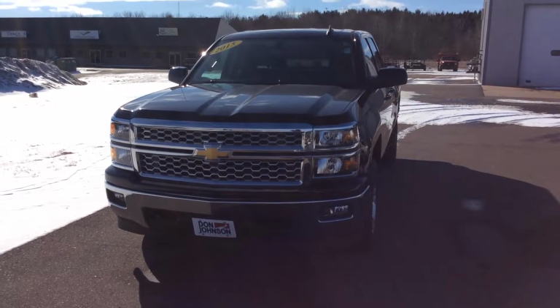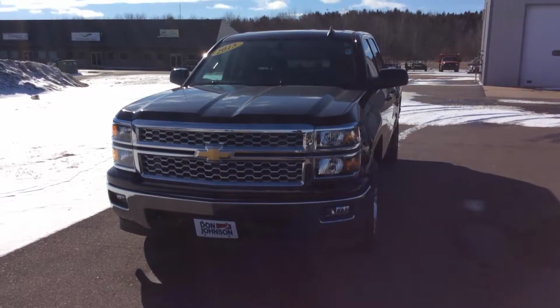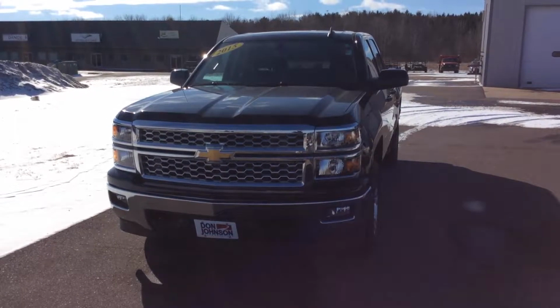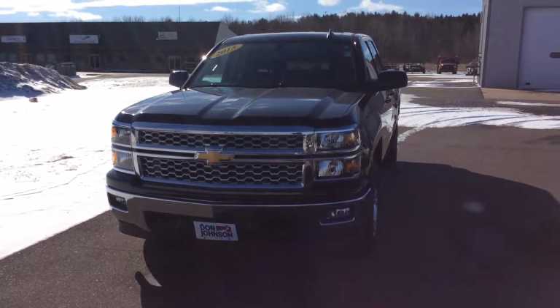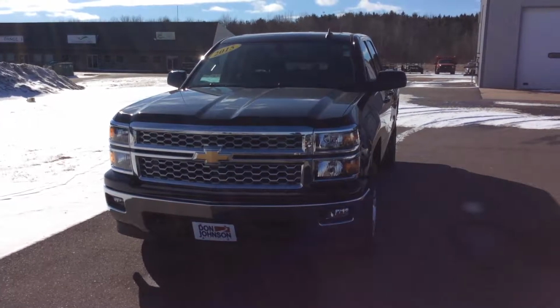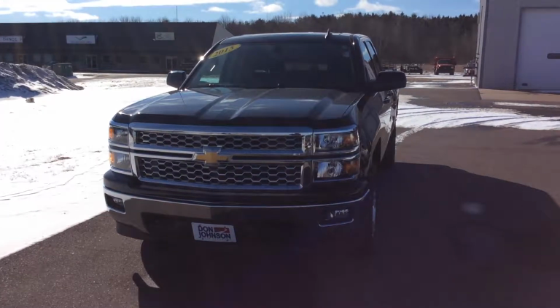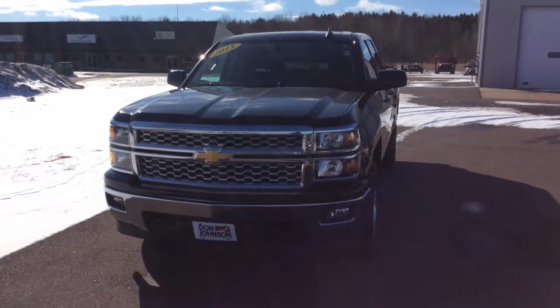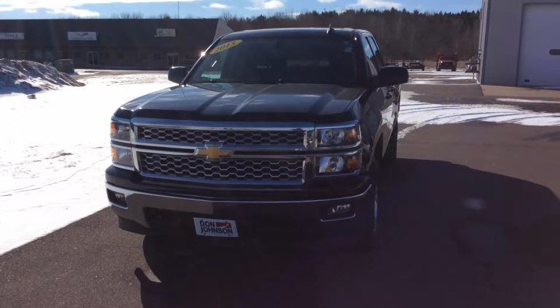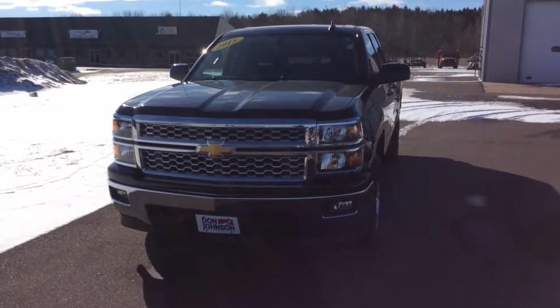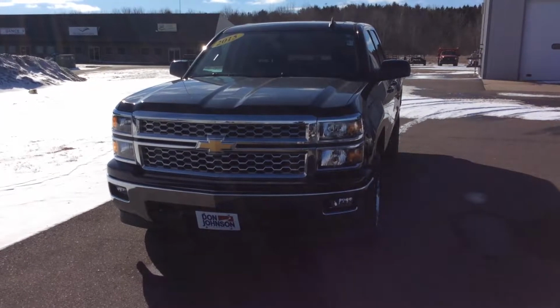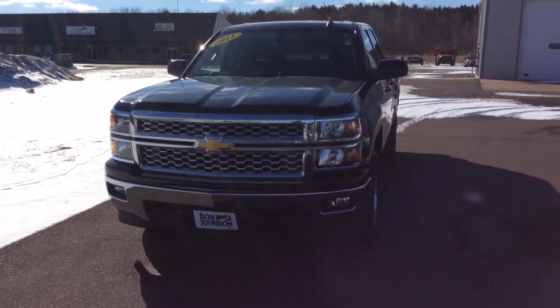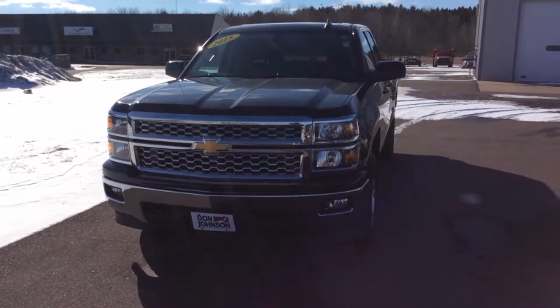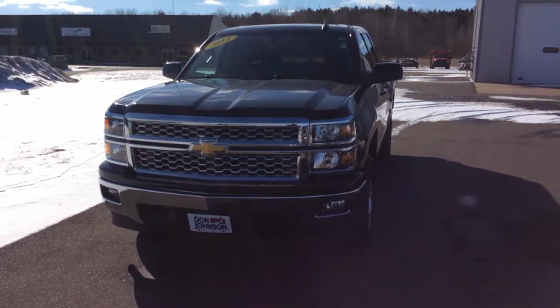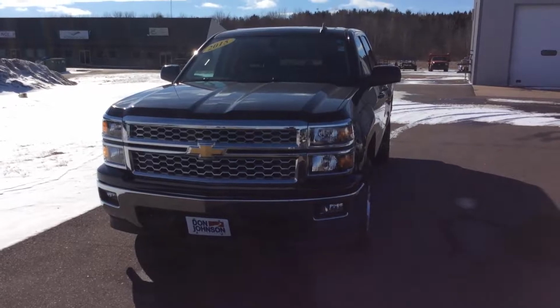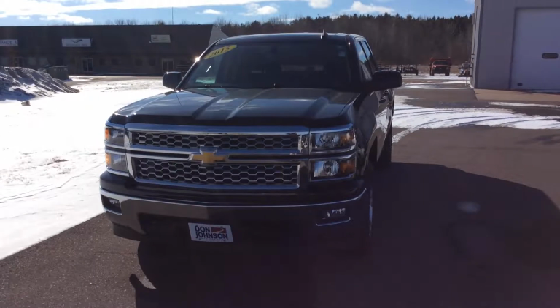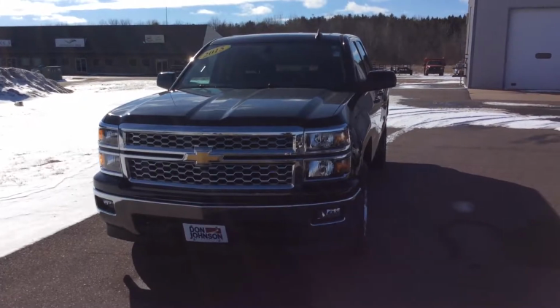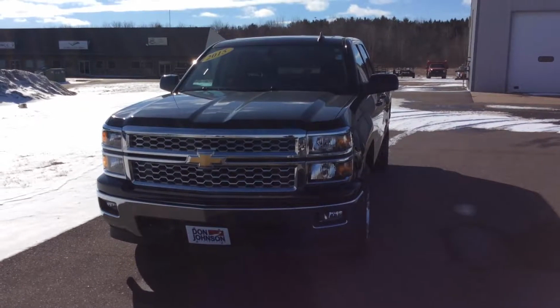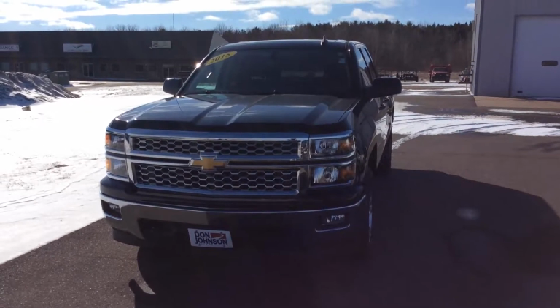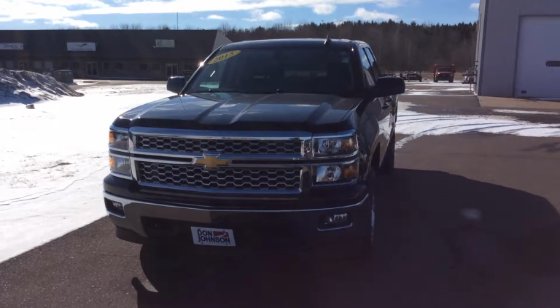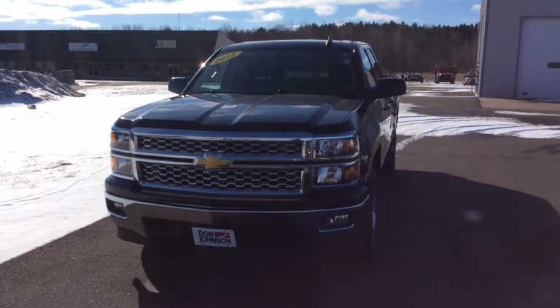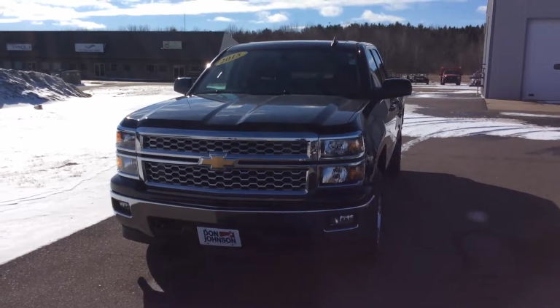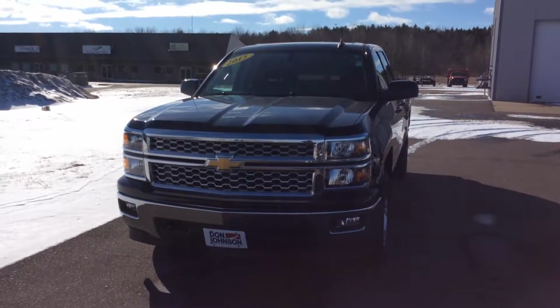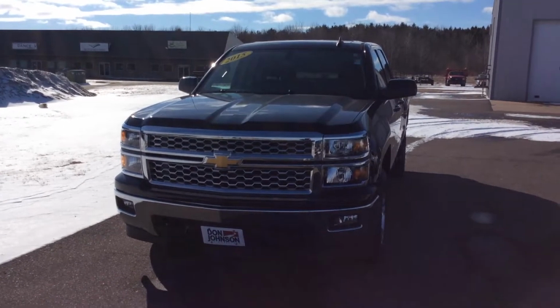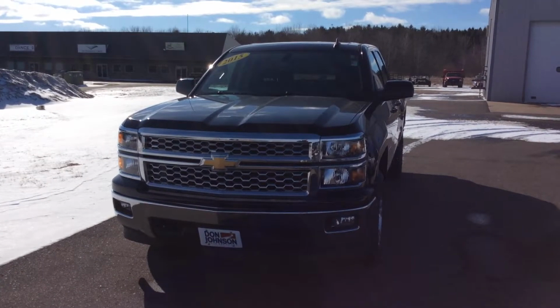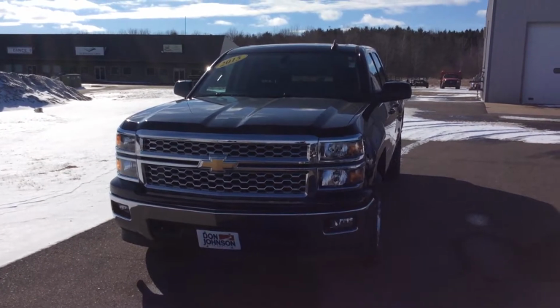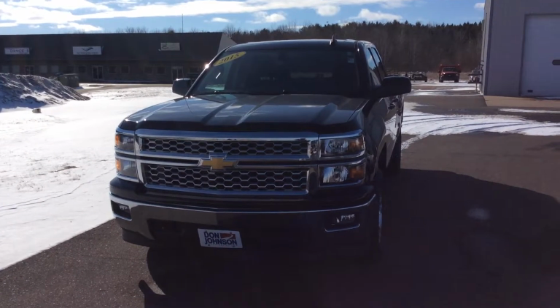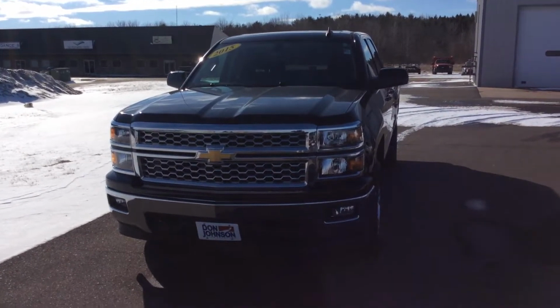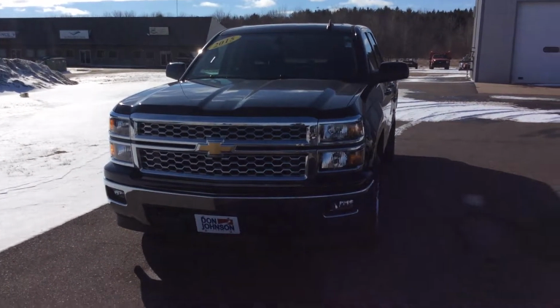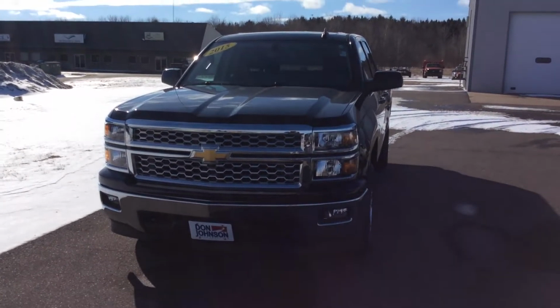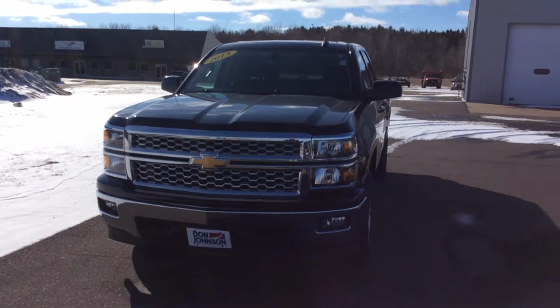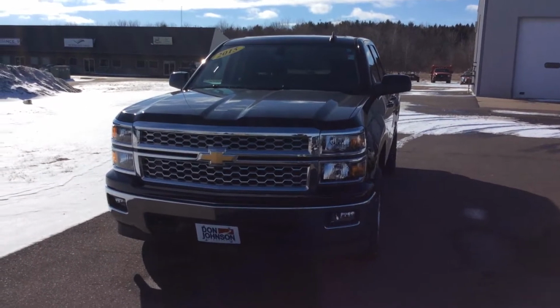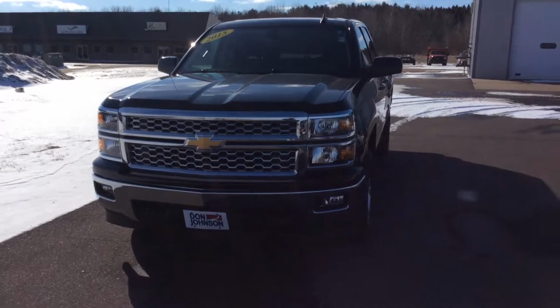Hi, this is Zach at Don Johnson Motors in Rice Lake, Wisconsin, and today we have this 2015 Chevrolet Silverado 1500. It is the LT trim package.